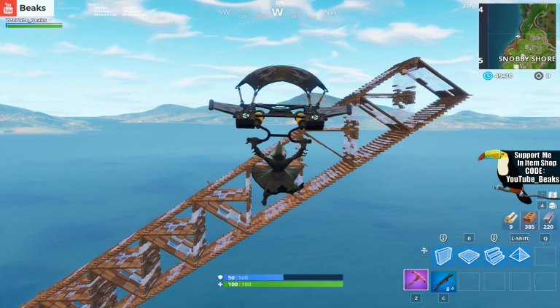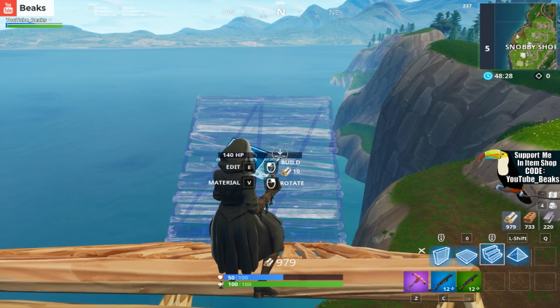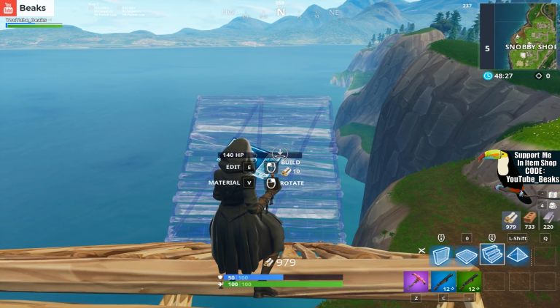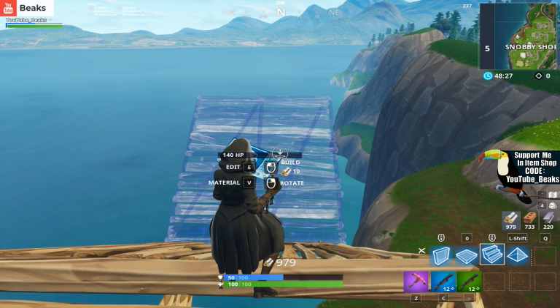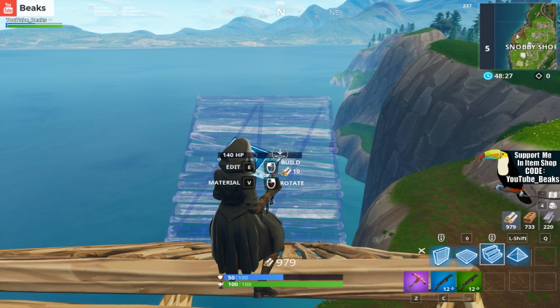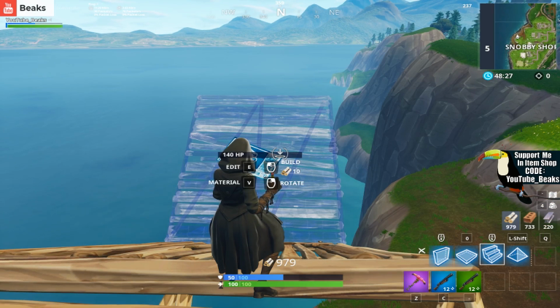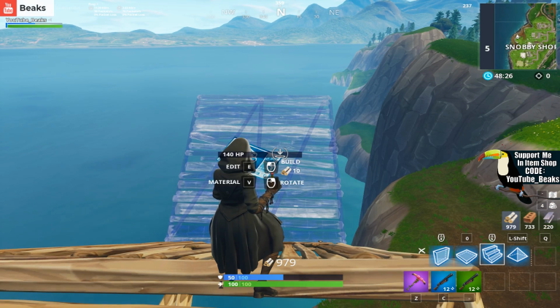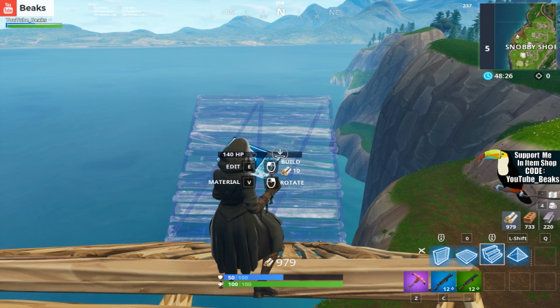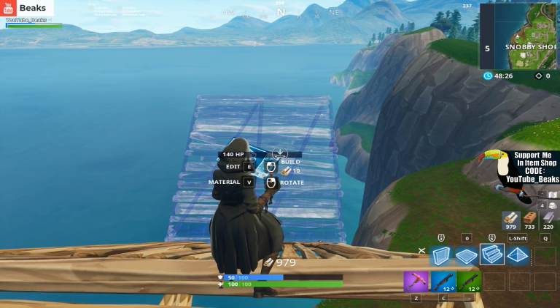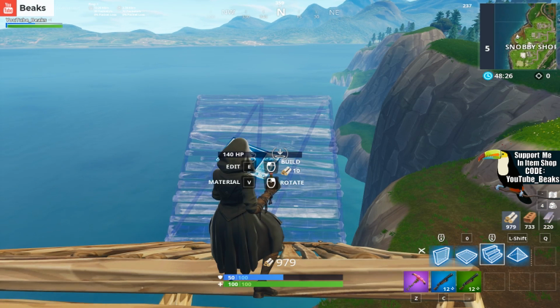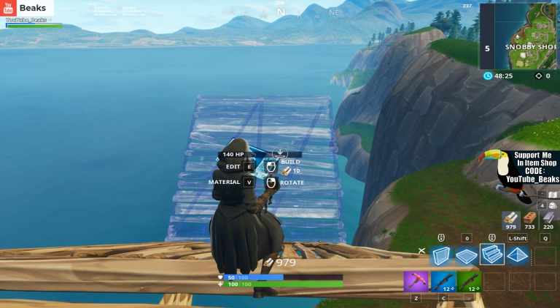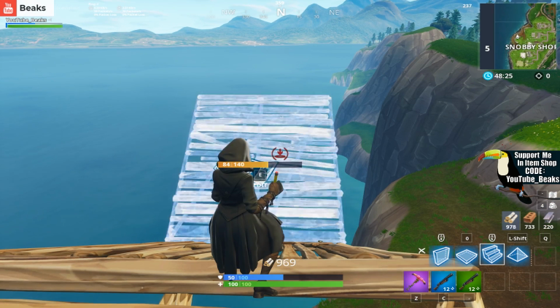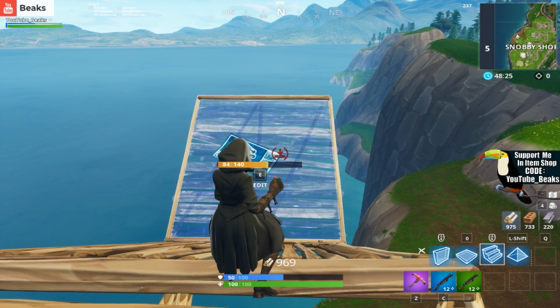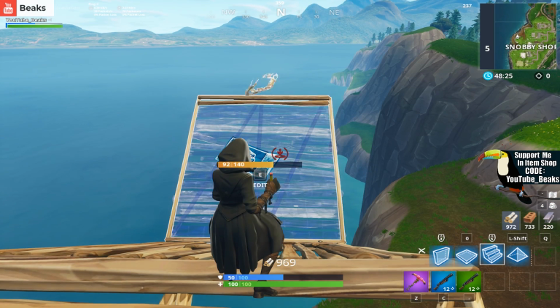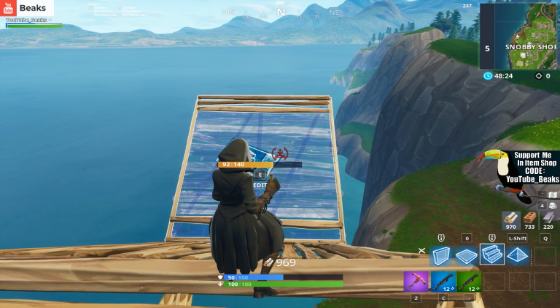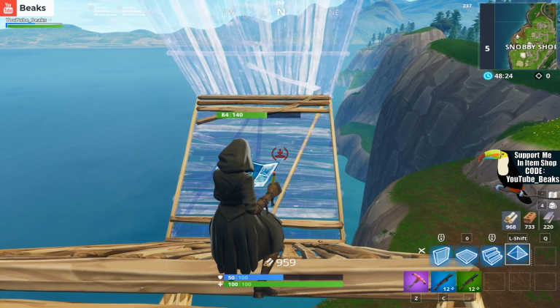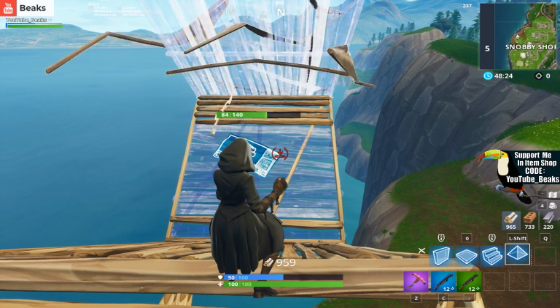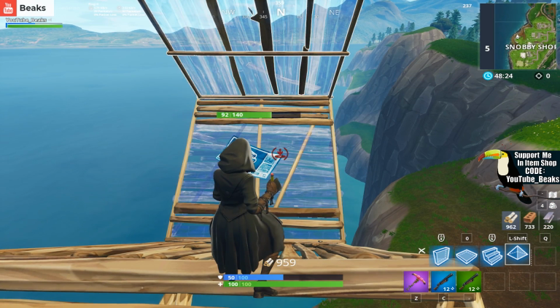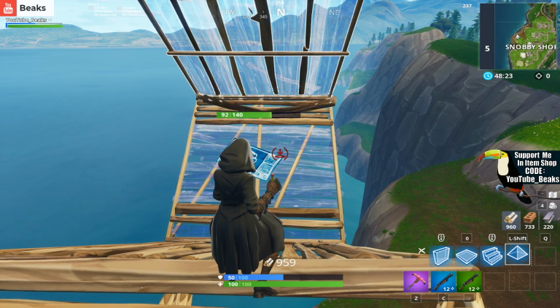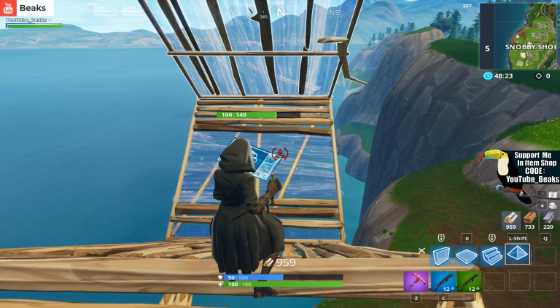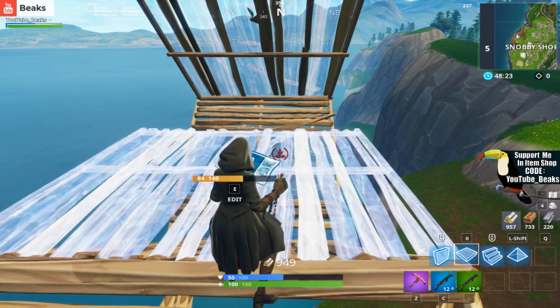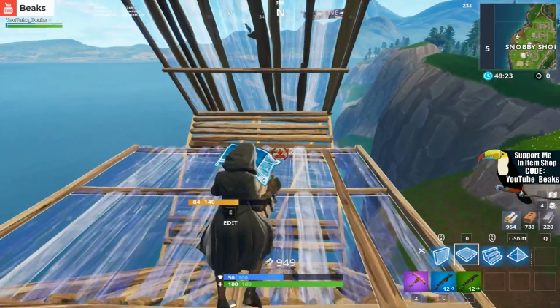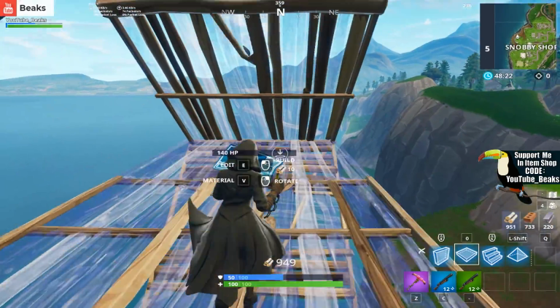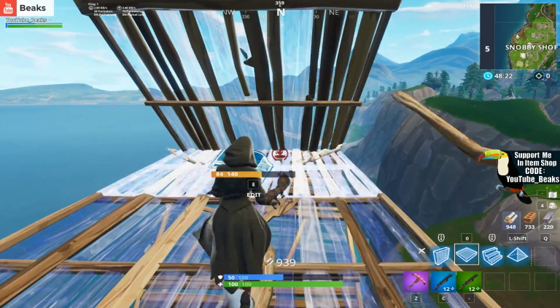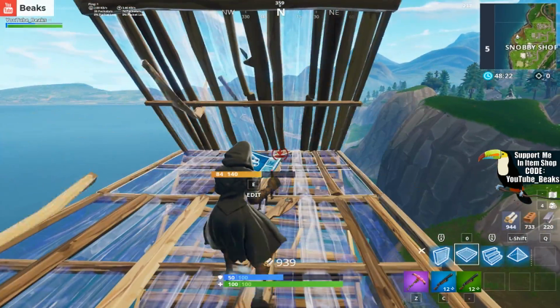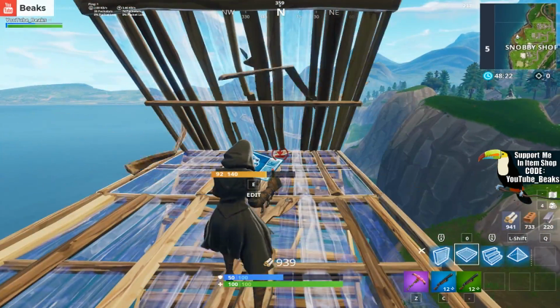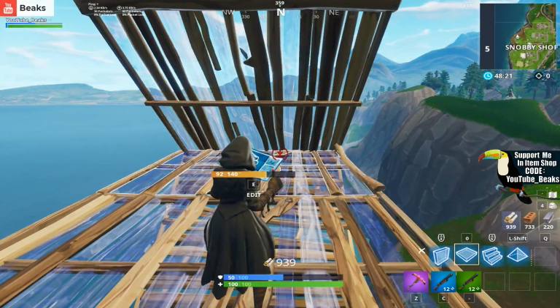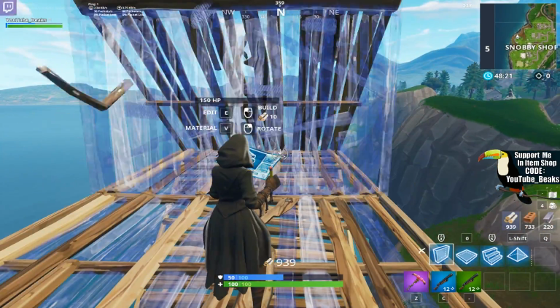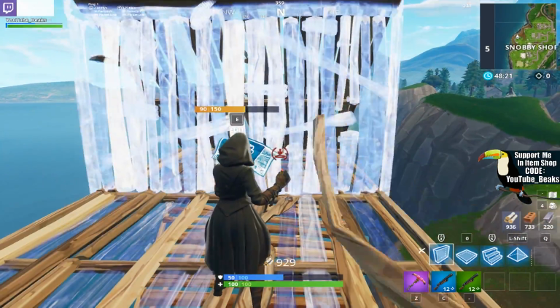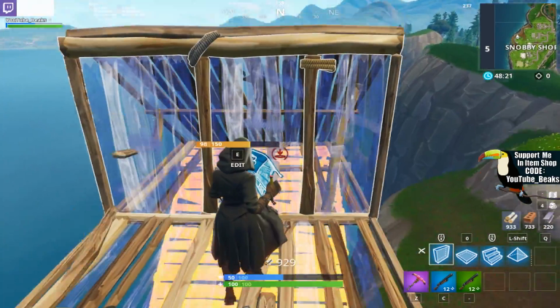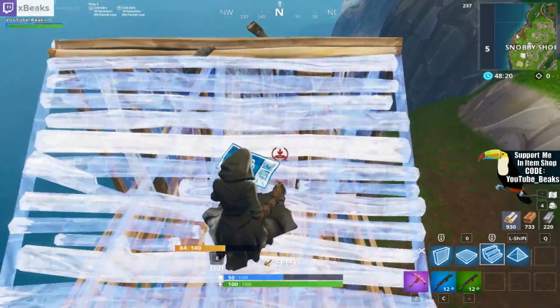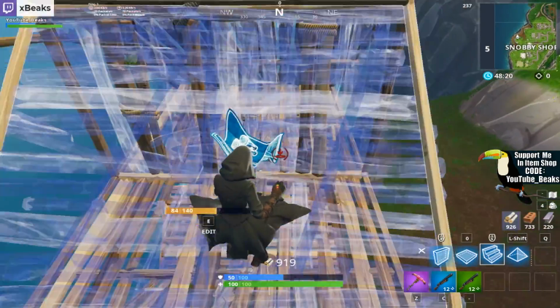There's one more variation you can add. You can do a ramp, a pyramid, two floors outwards, a wall, and a ramp.